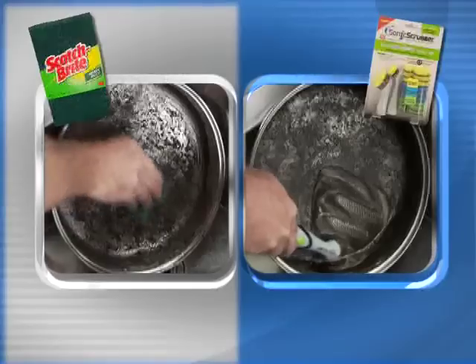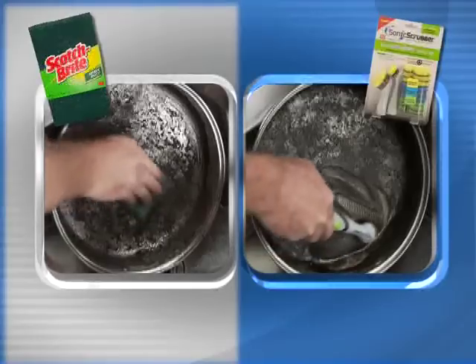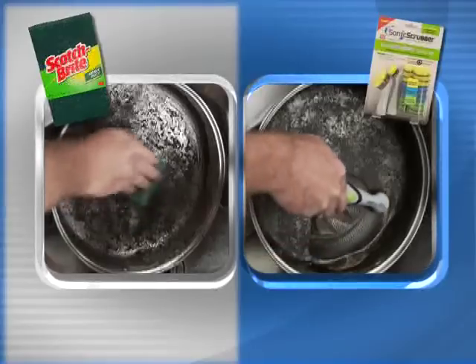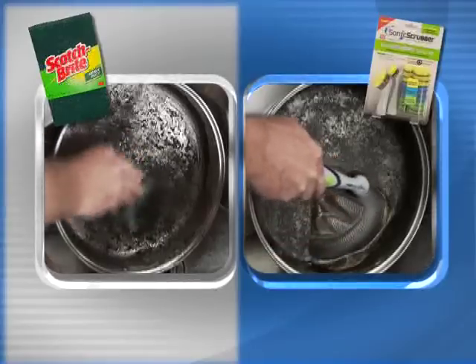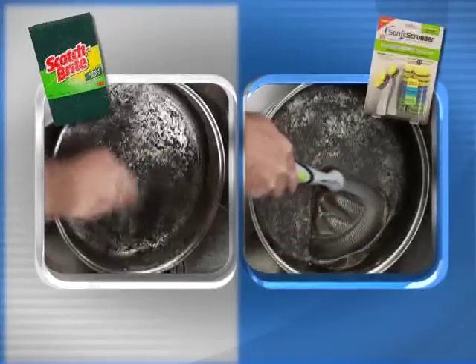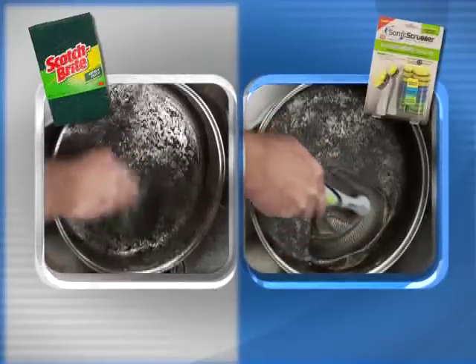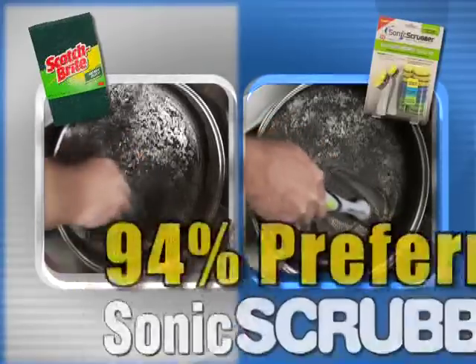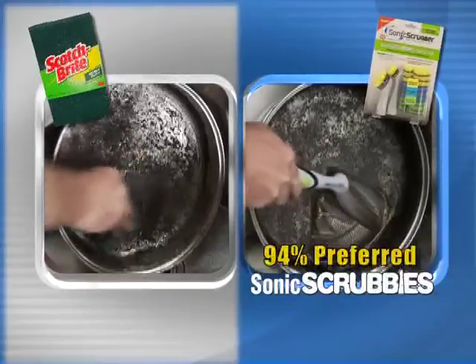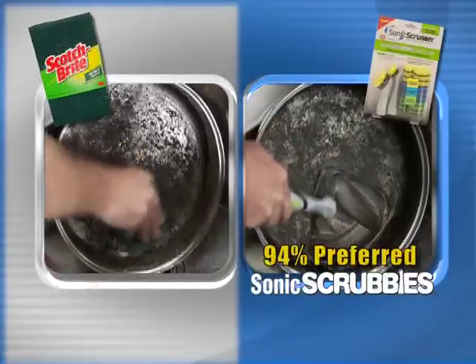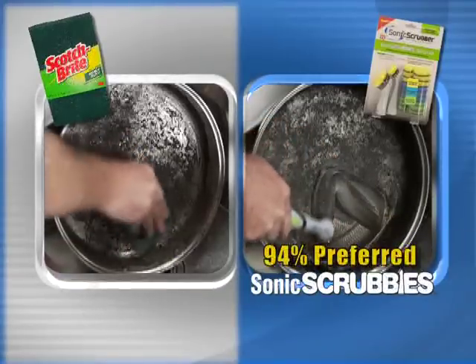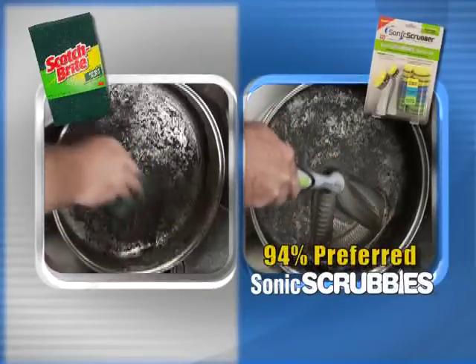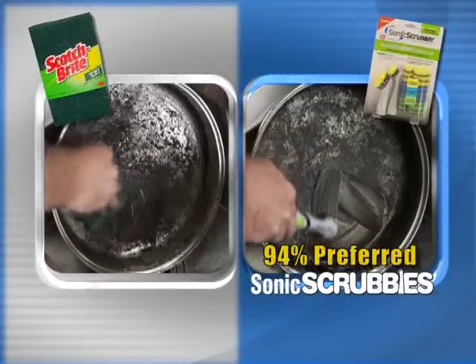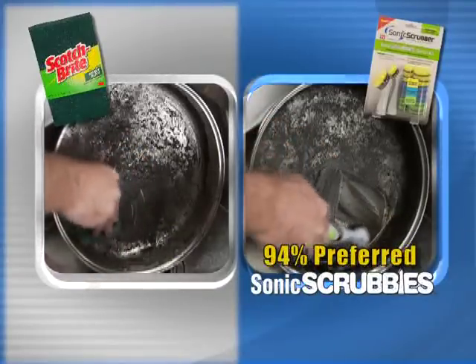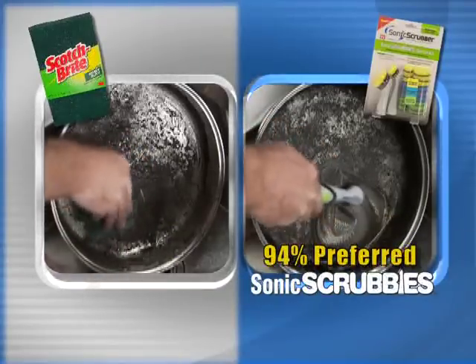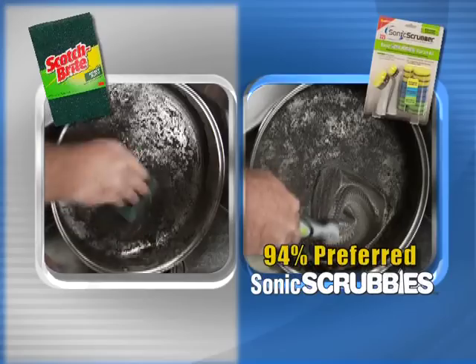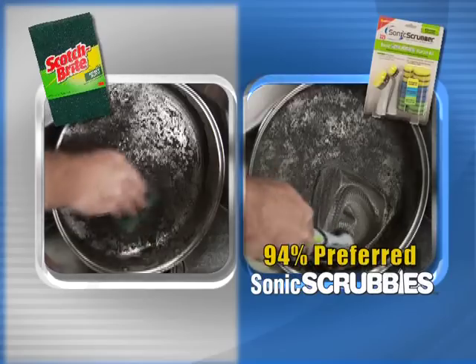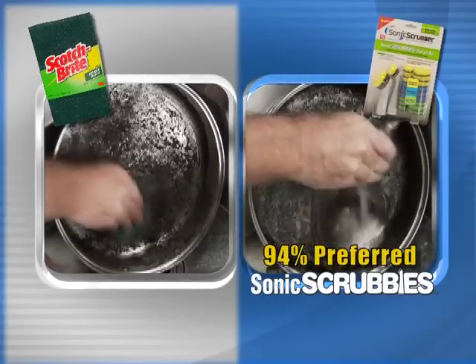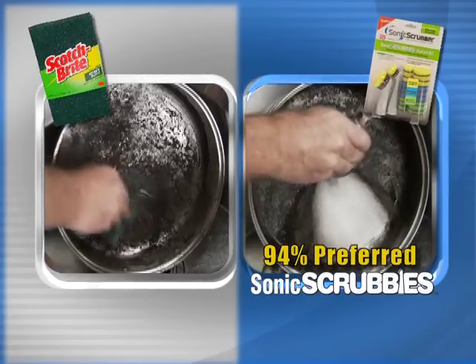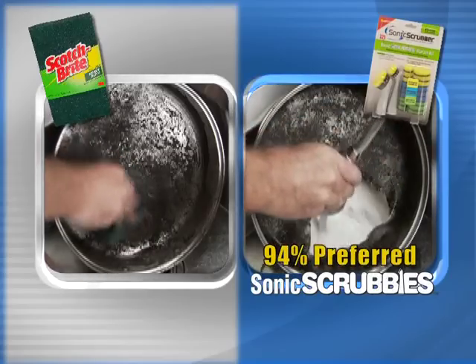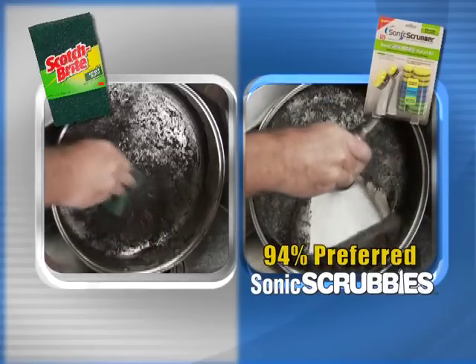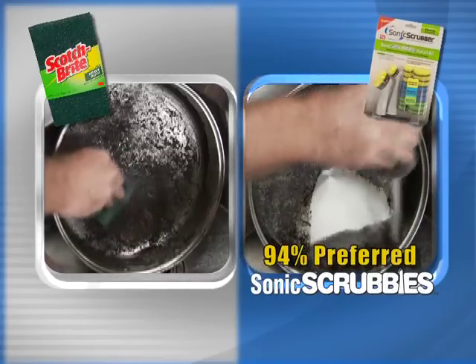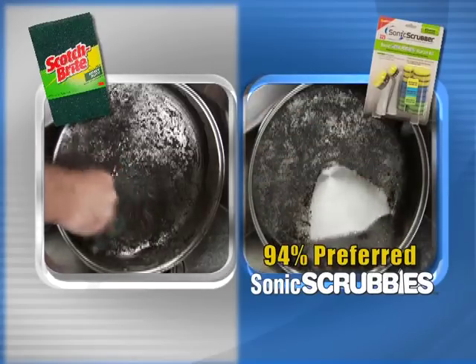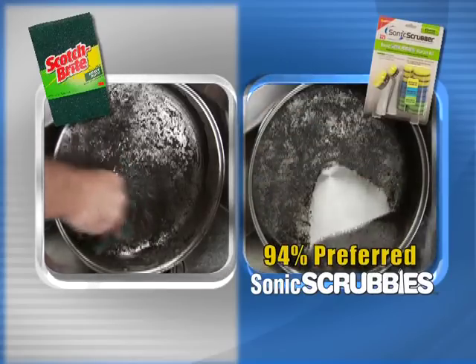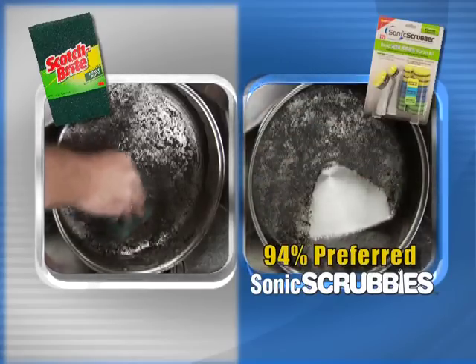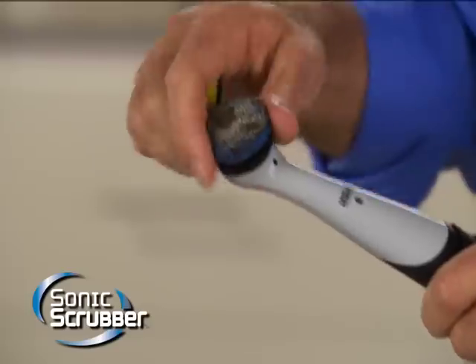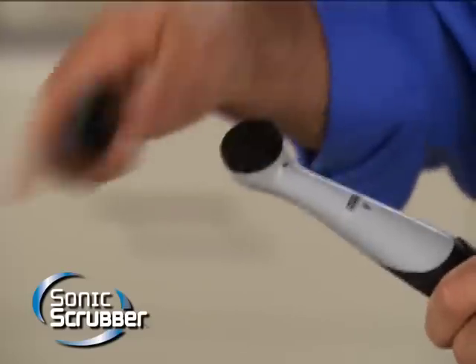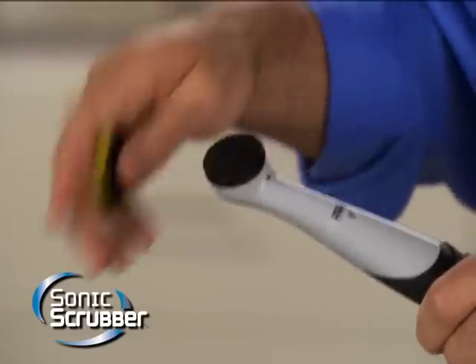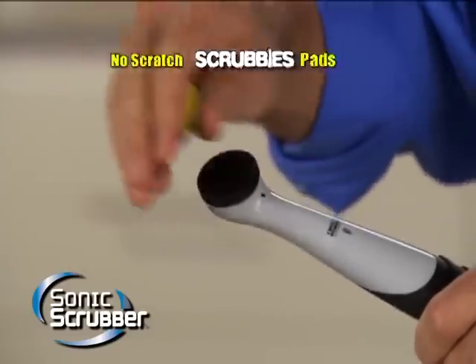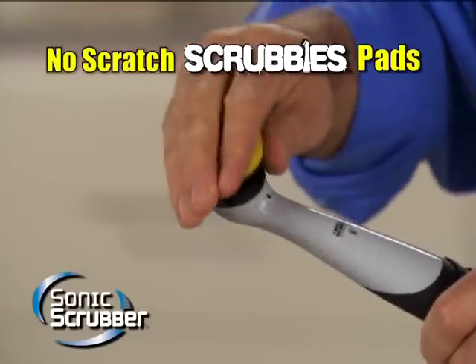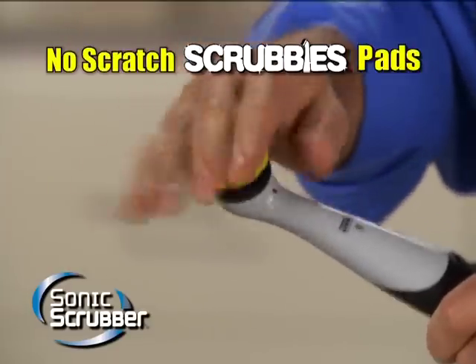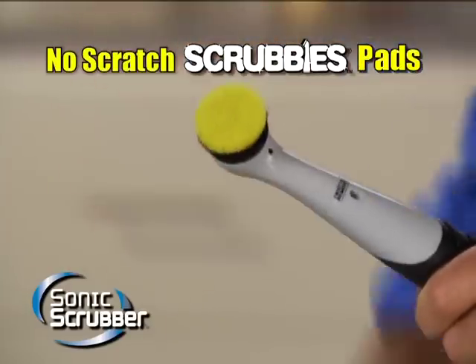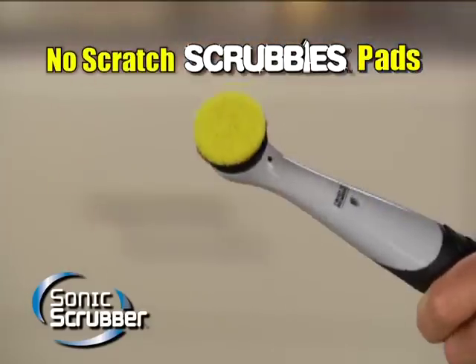In a recent national test, 94% of Scotch-Brite scouring pad users preferred powered Sonic Scrubbies when cleaning. Use our guaranteed no-scratch Scrubbies pad,